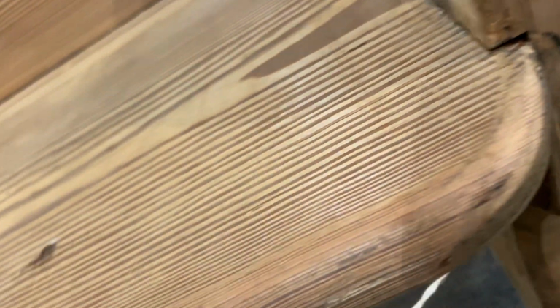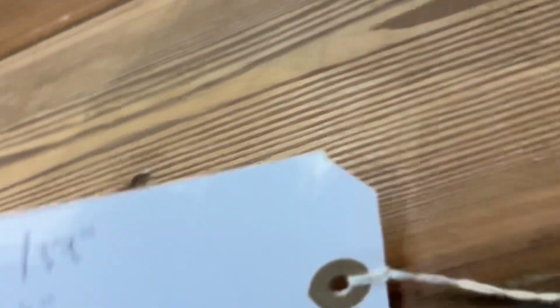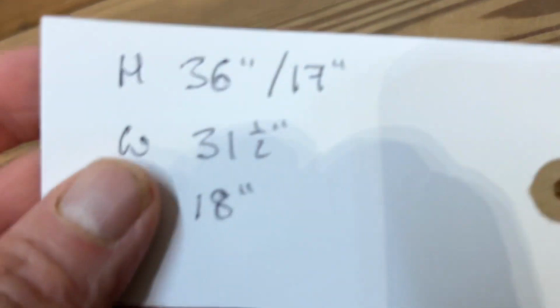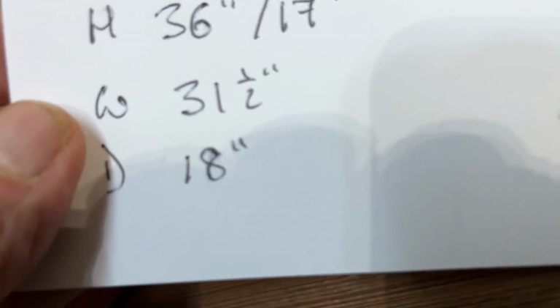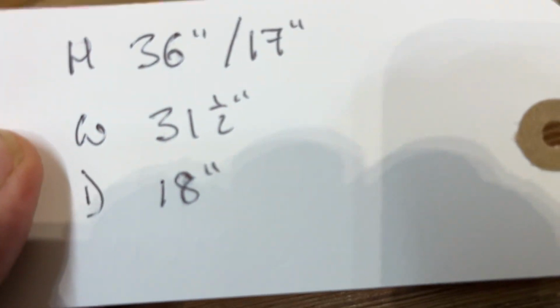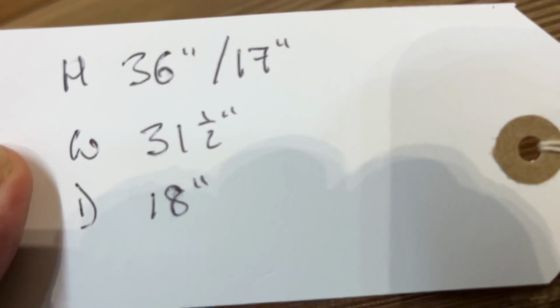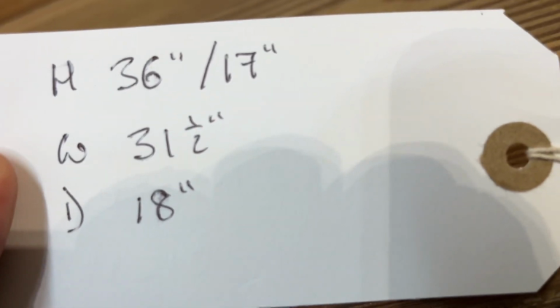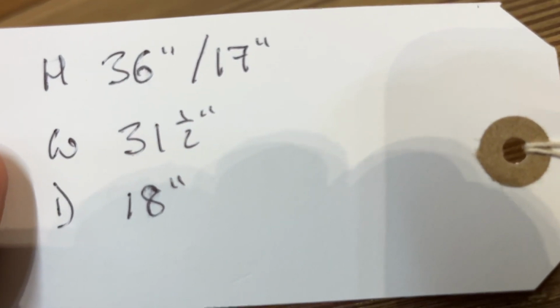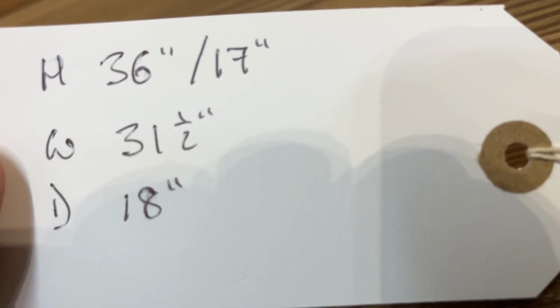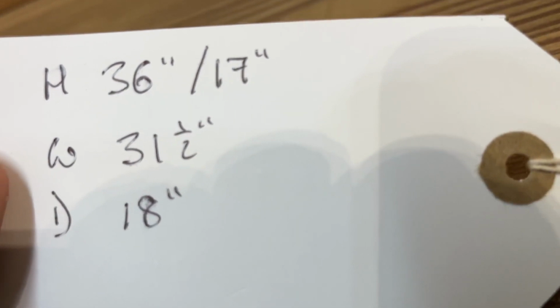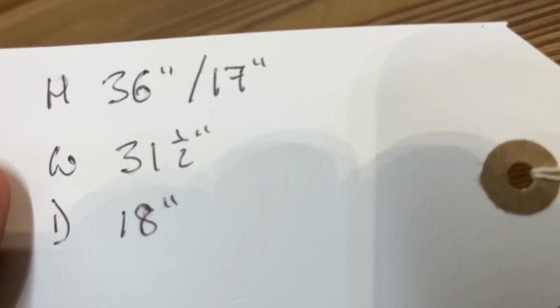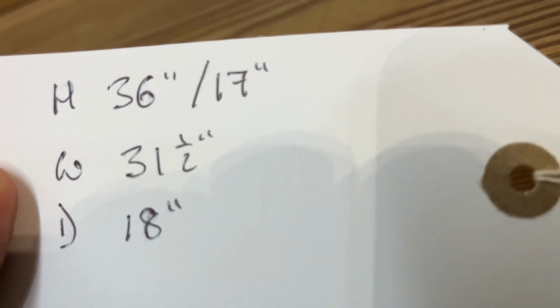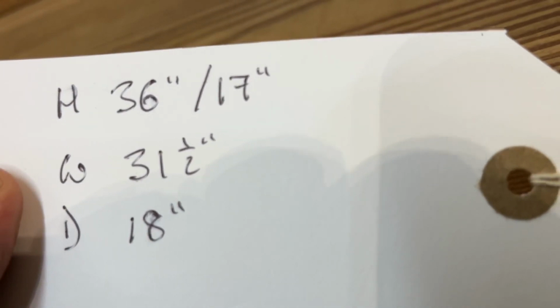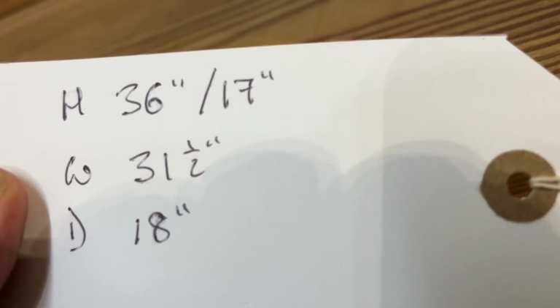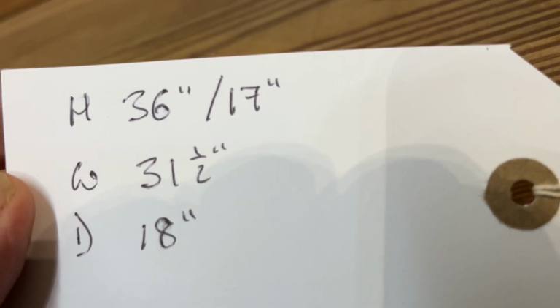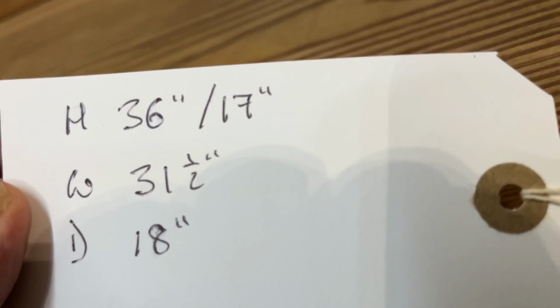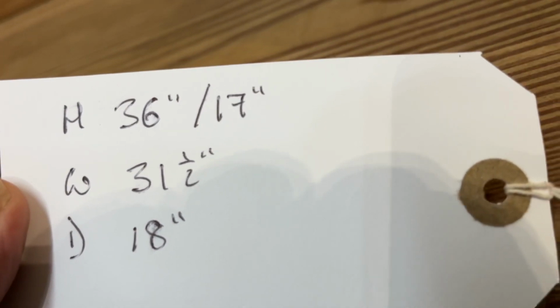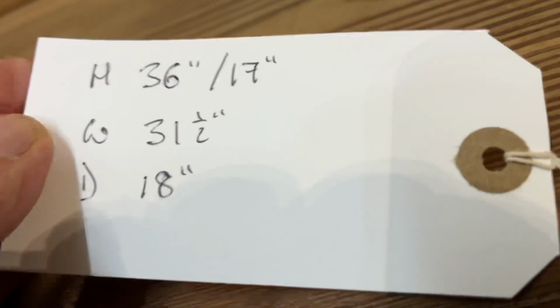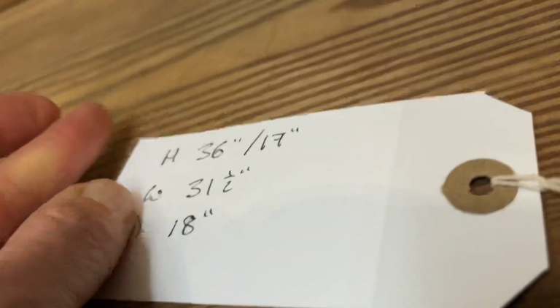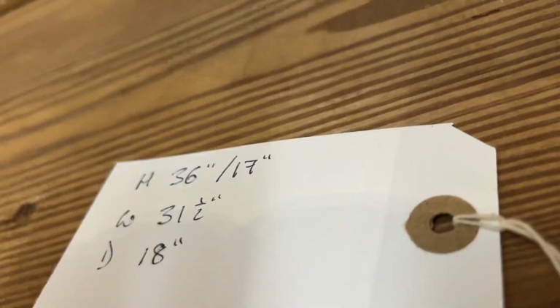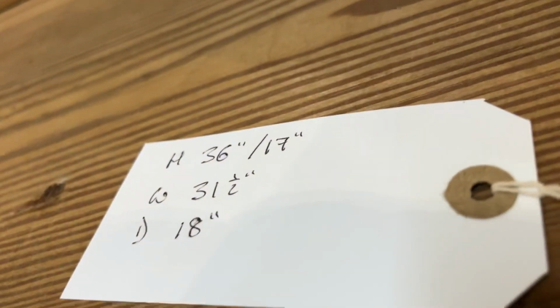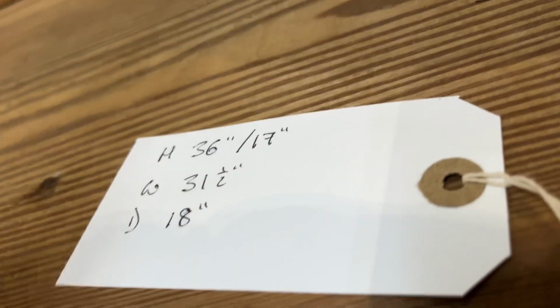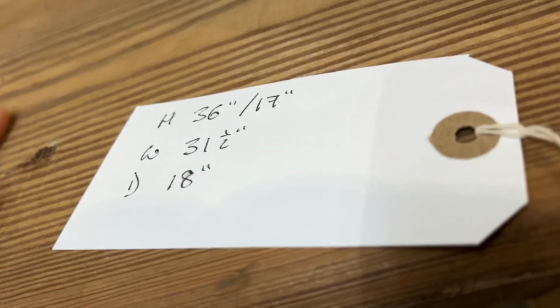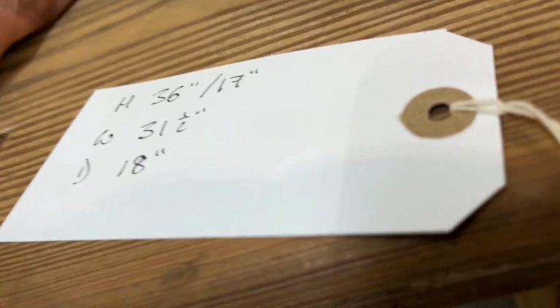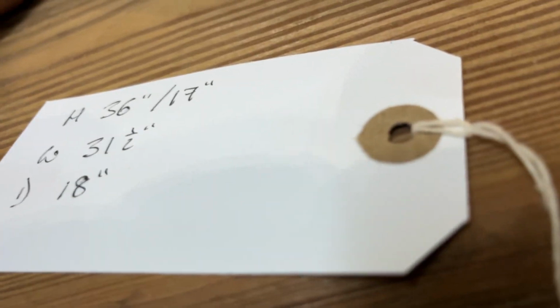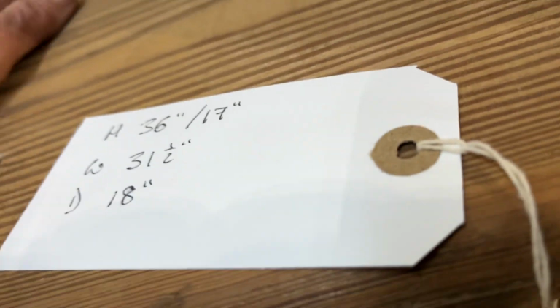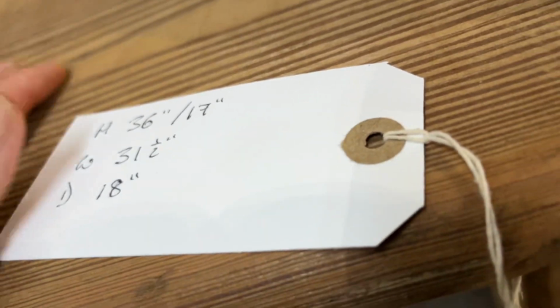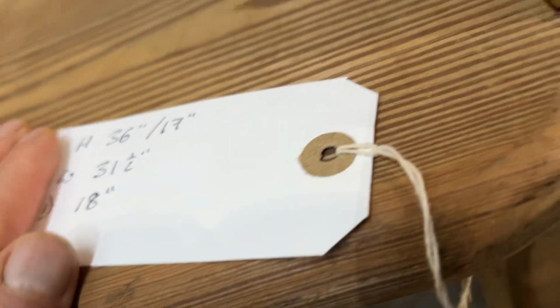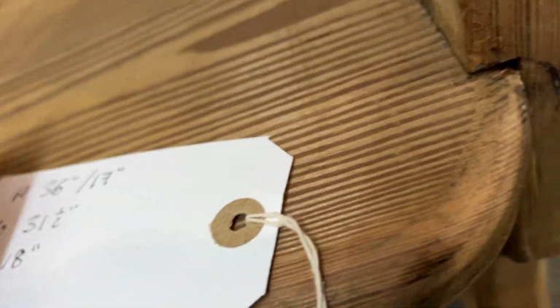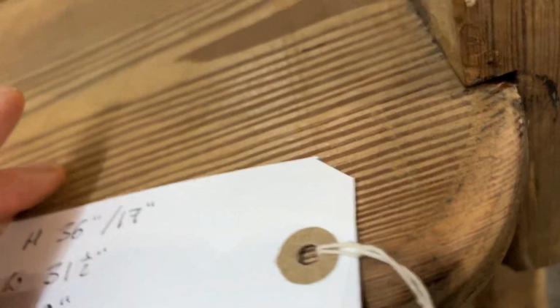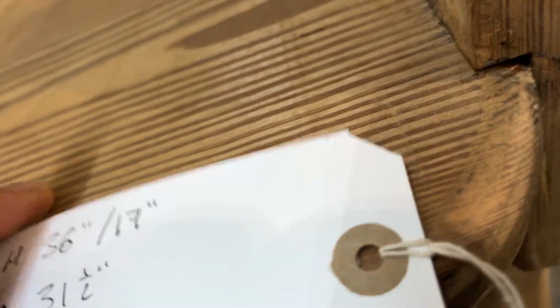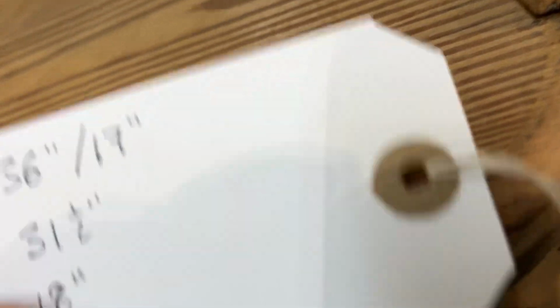The height right to the top of the back is 36 inches. The seat height is 17 inches at the front — it does slant back slightly, so a little bit lower at the back.